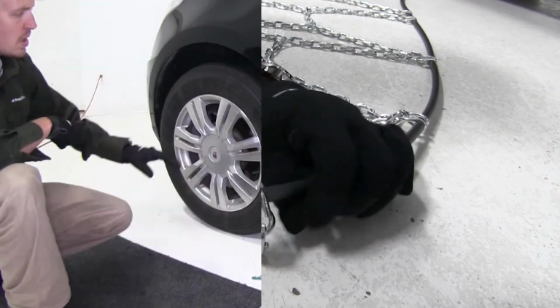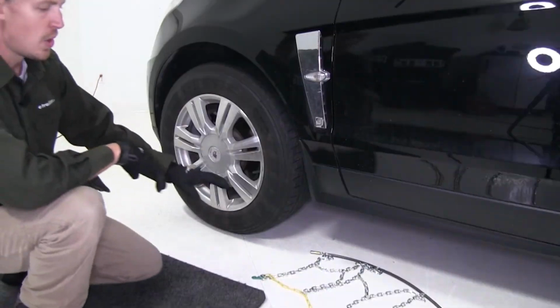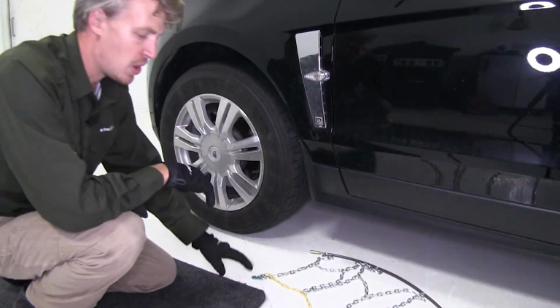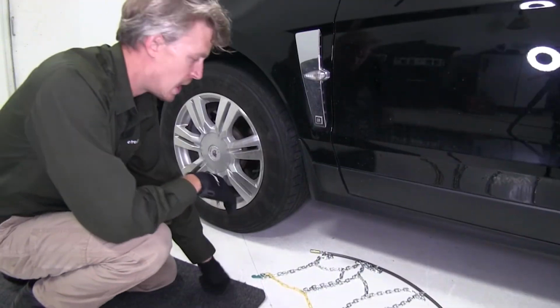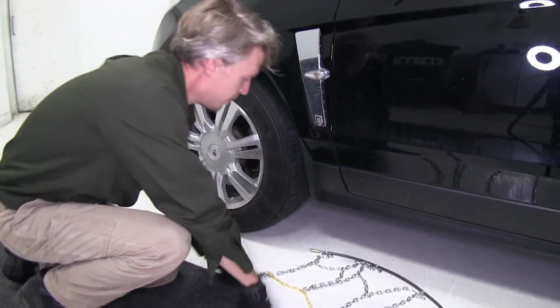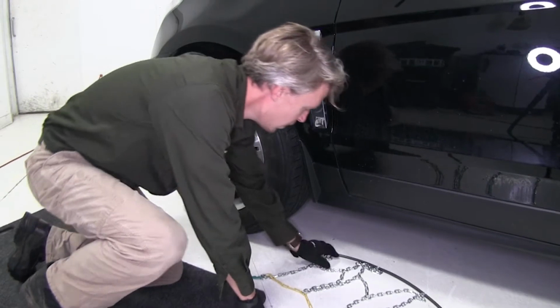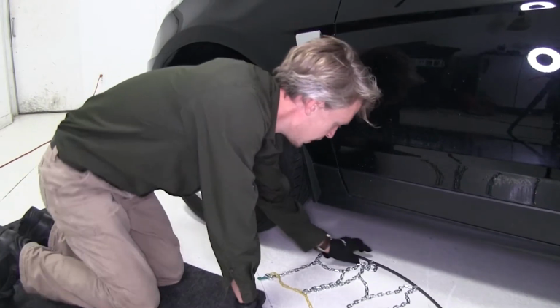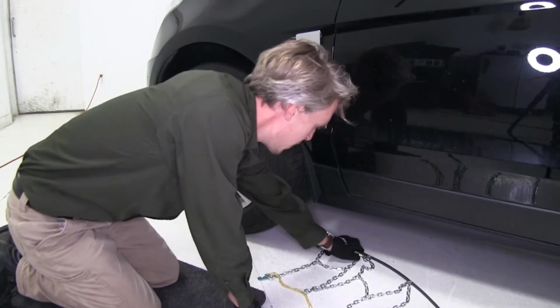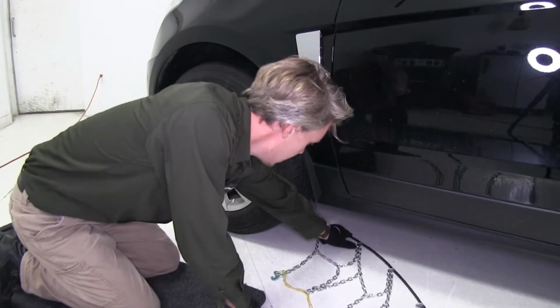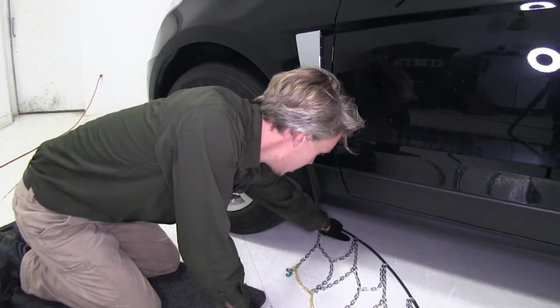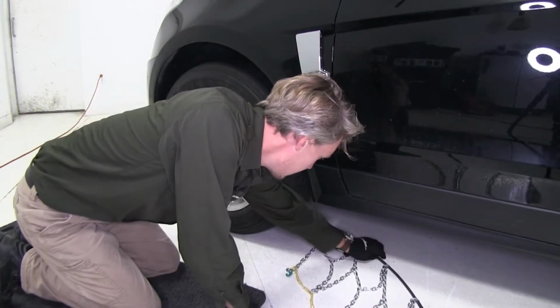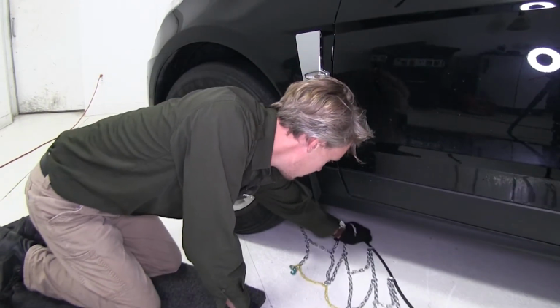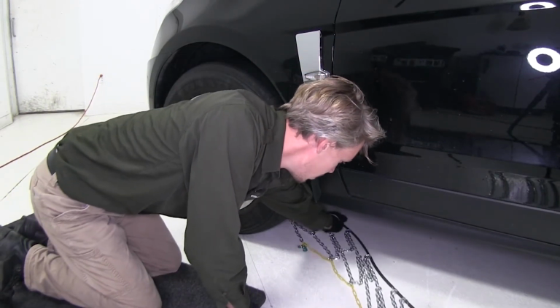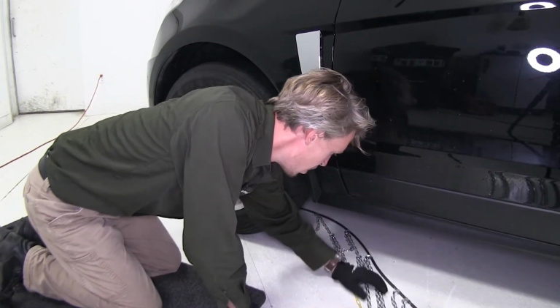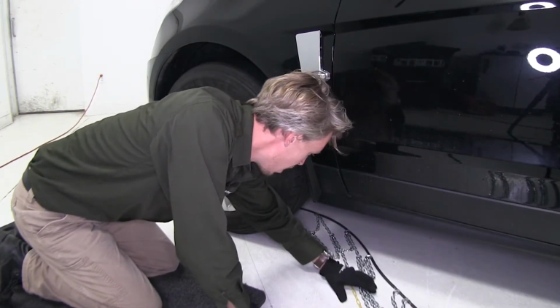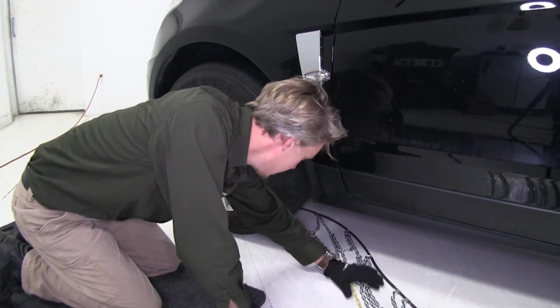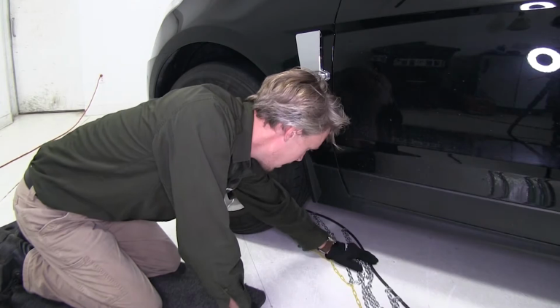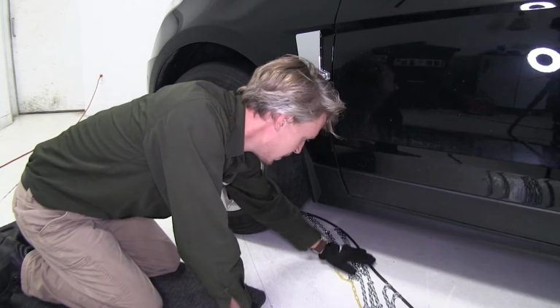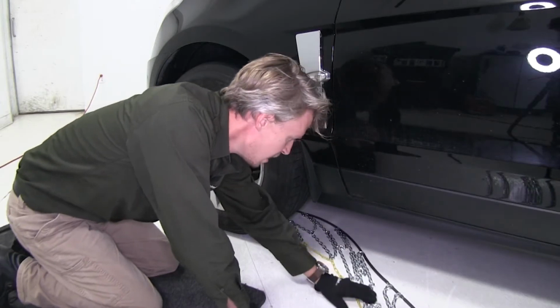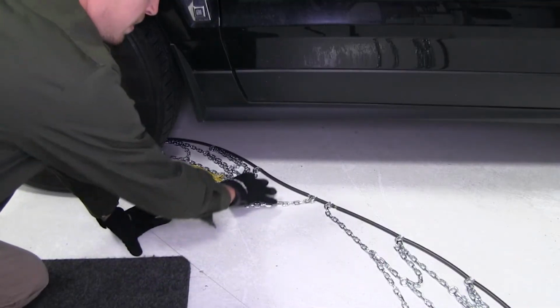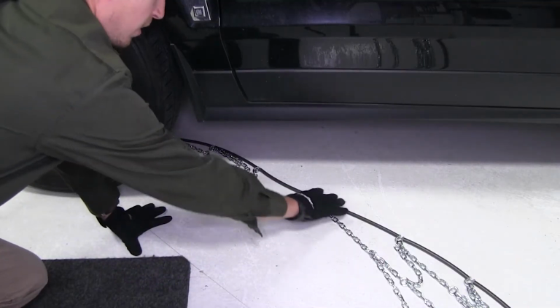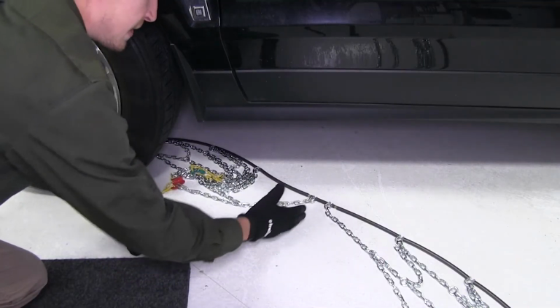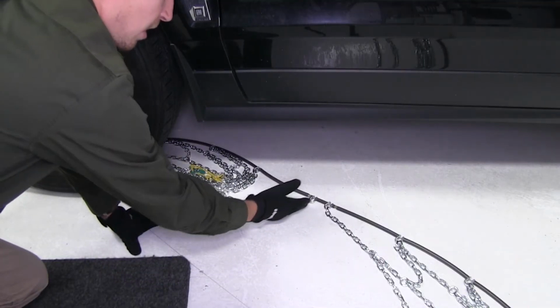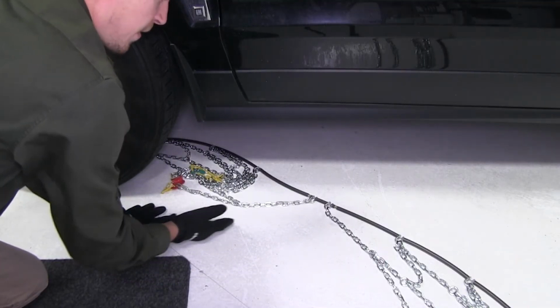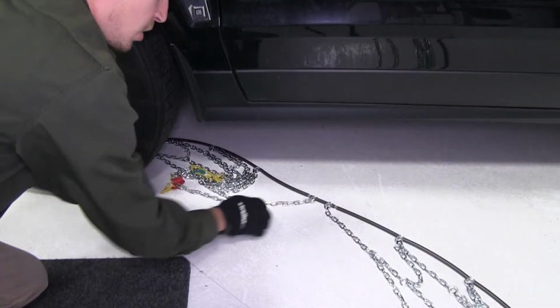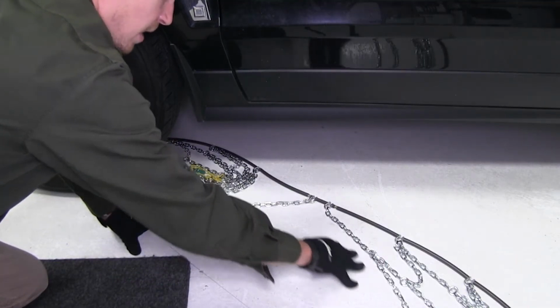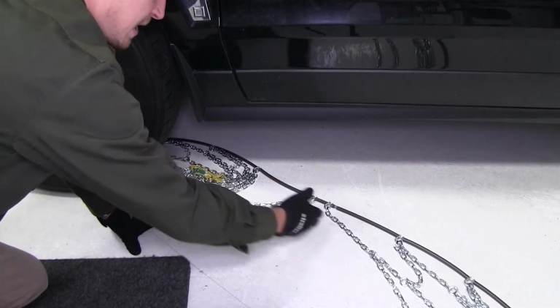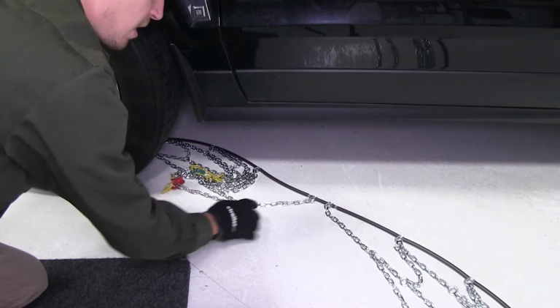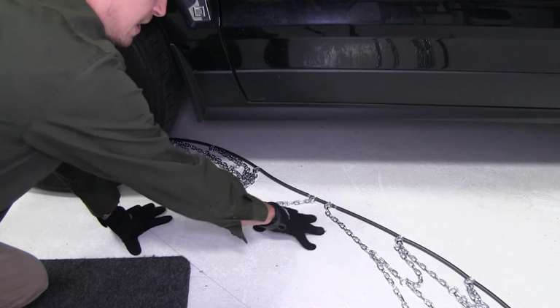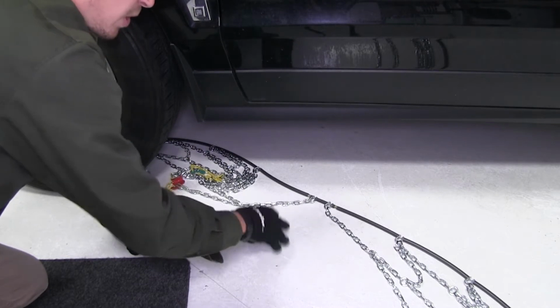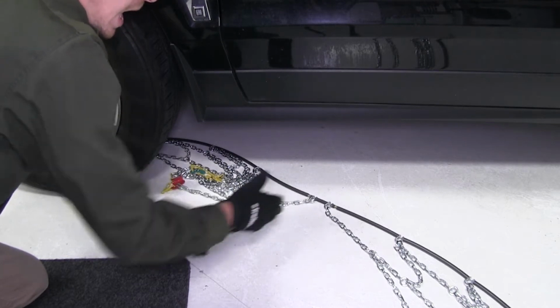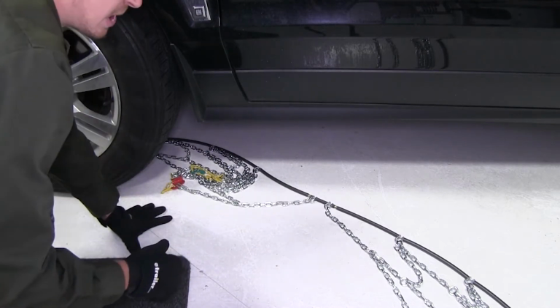Now let's go ahead and put it on our tire. We can start by pushing the cable around behind the tire. We want to be sure that the center of the tire chain is going to be centered behind our tire.